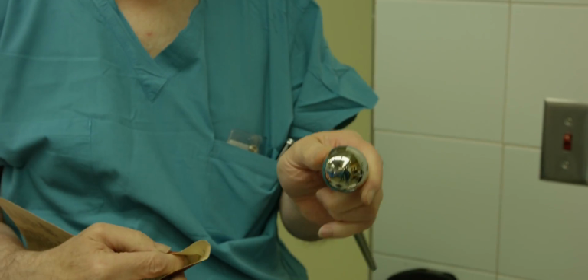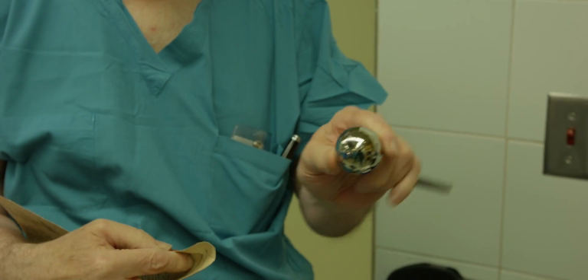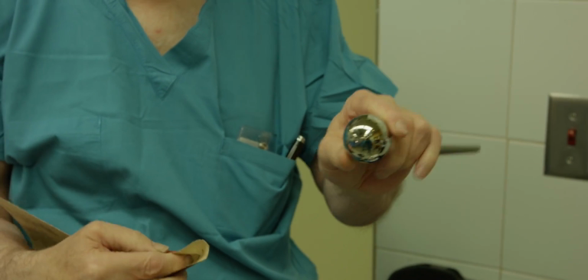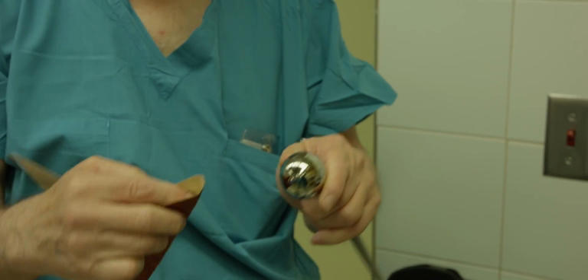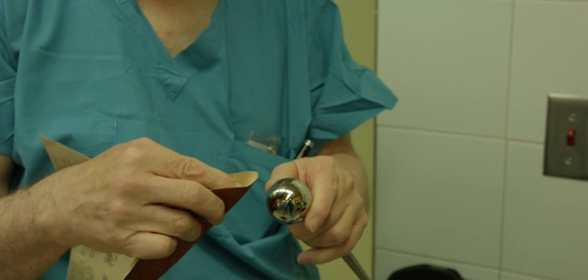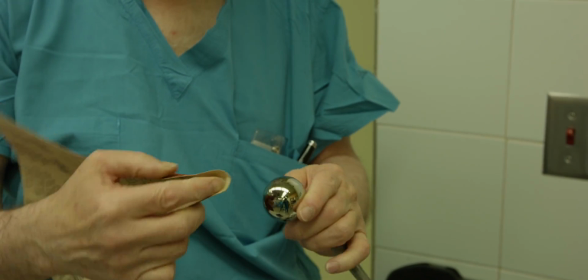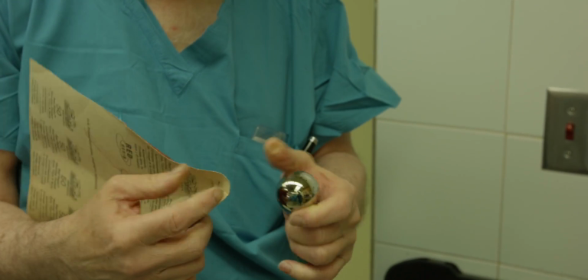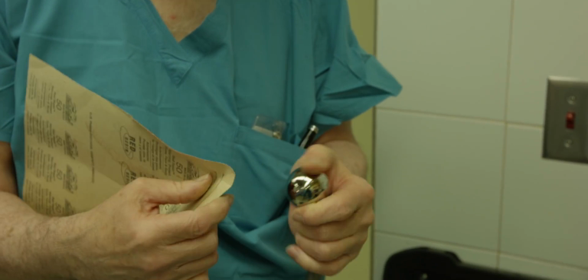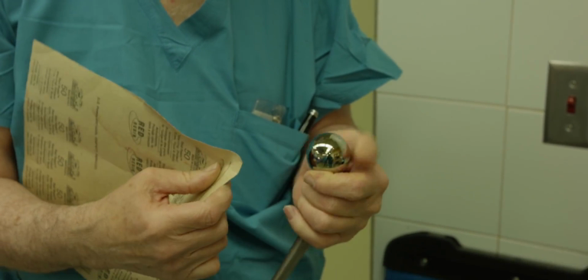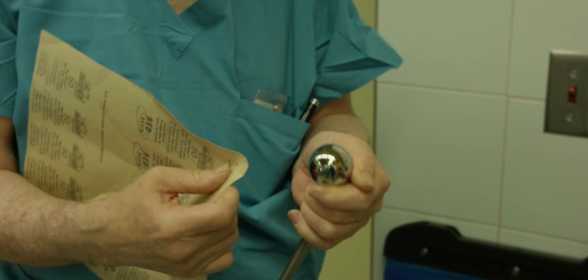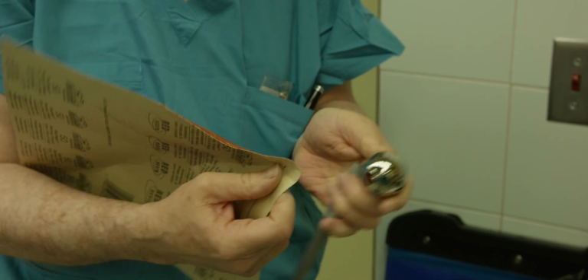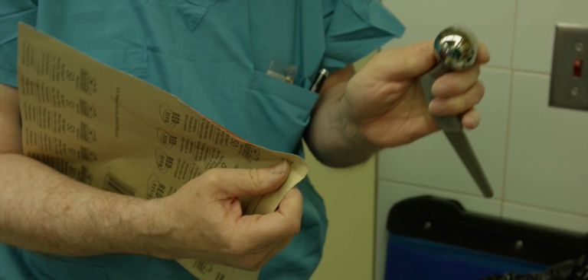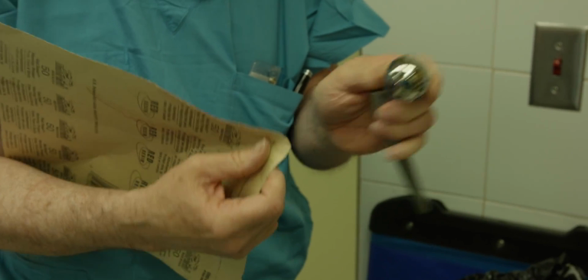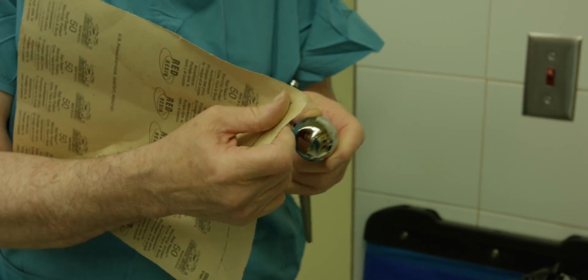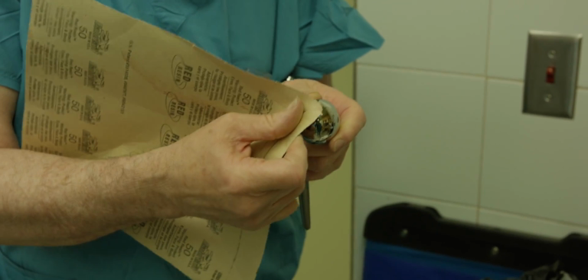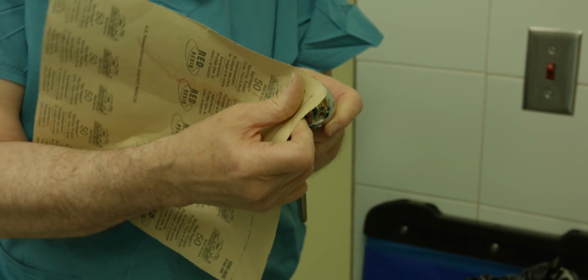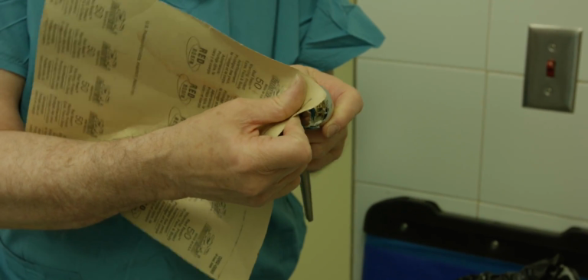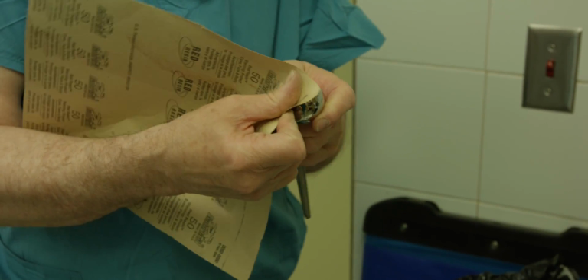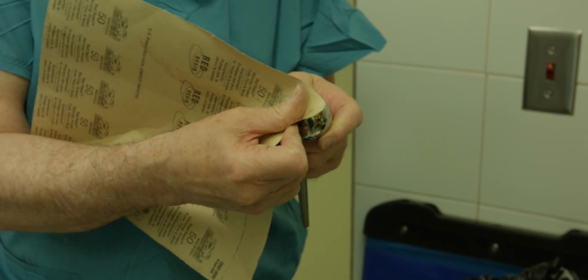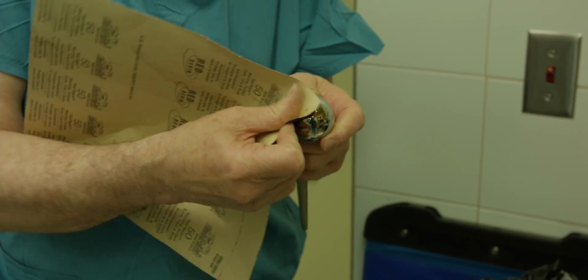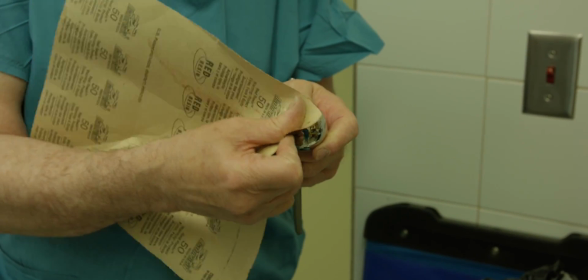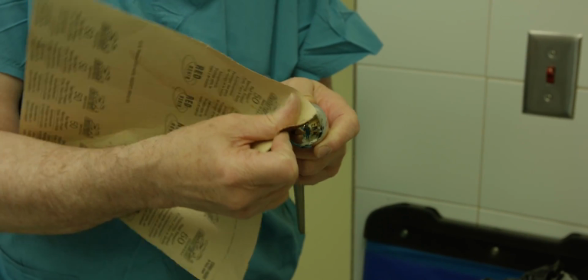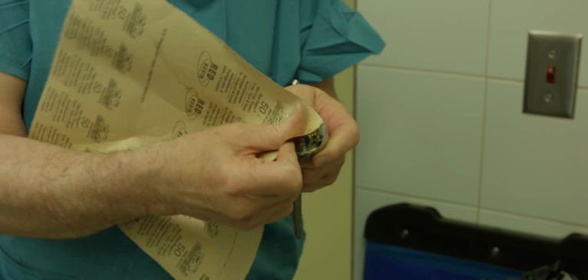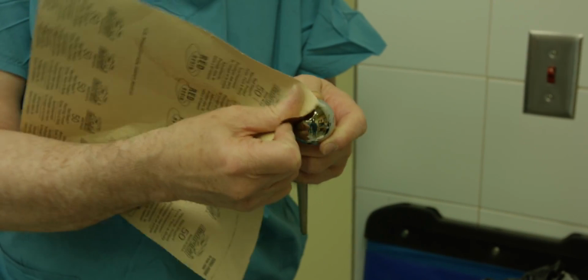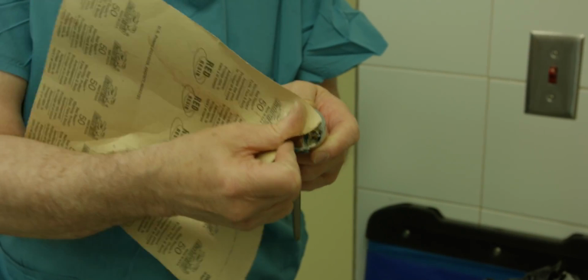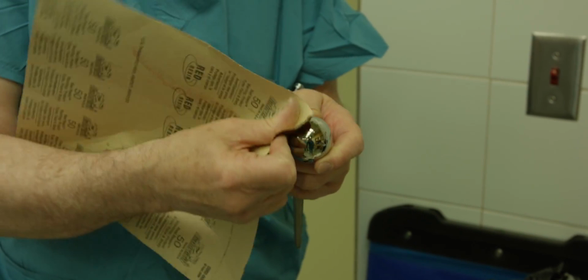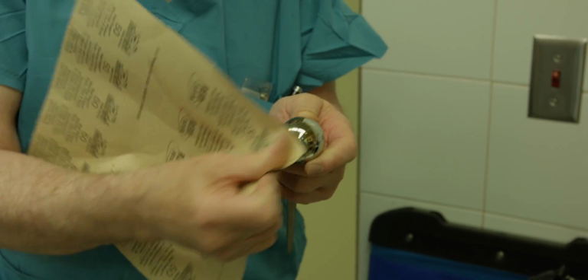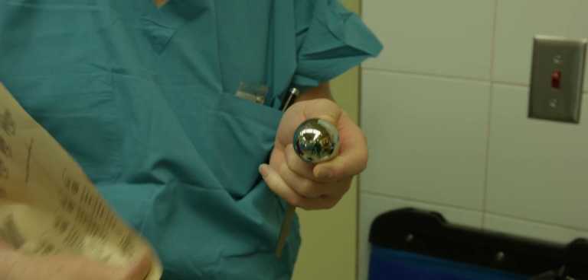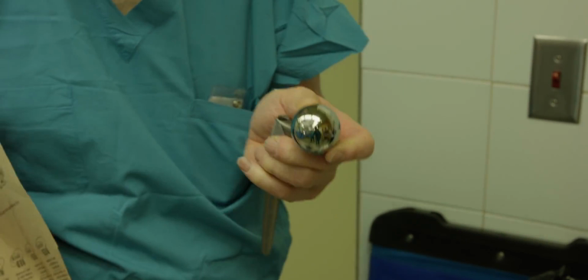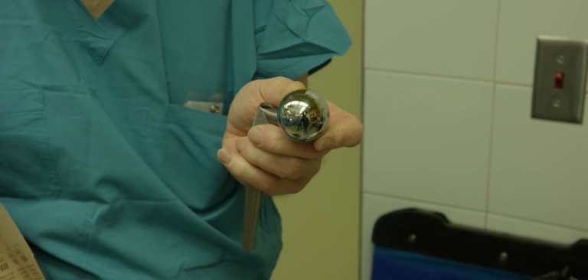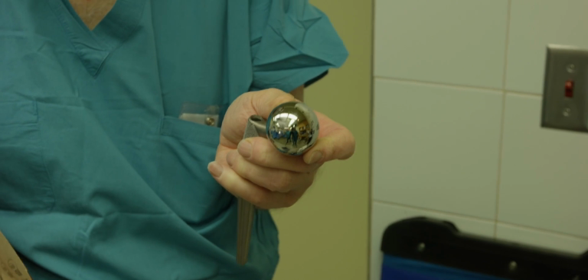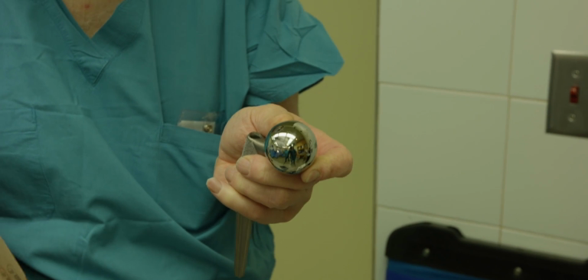Stryker standard hip, cobalt chrome head. Yeah, there's the mark.